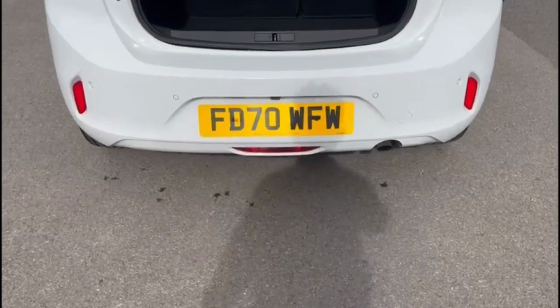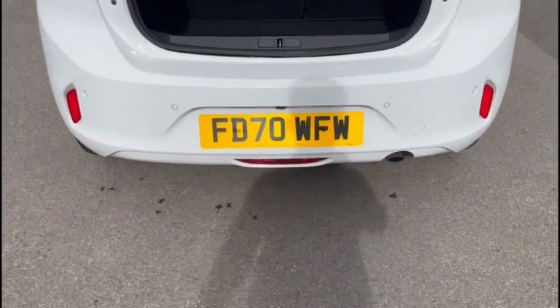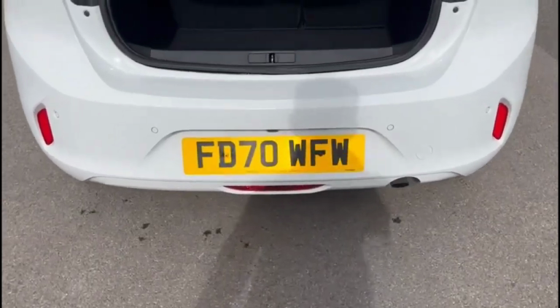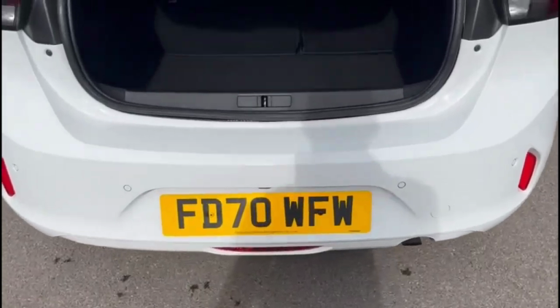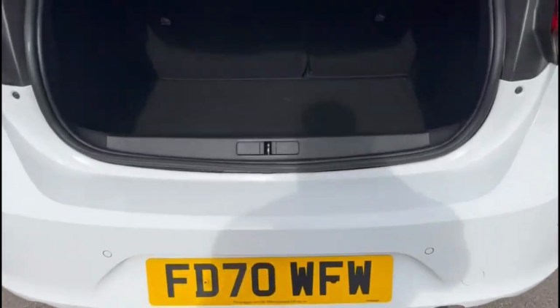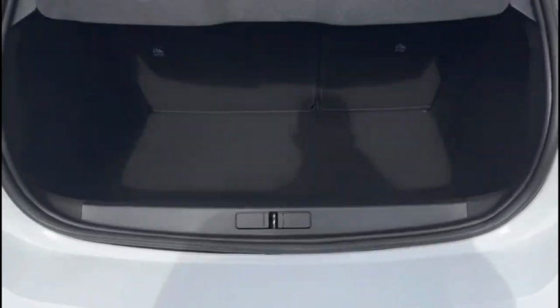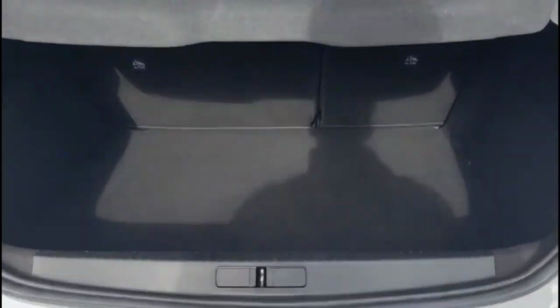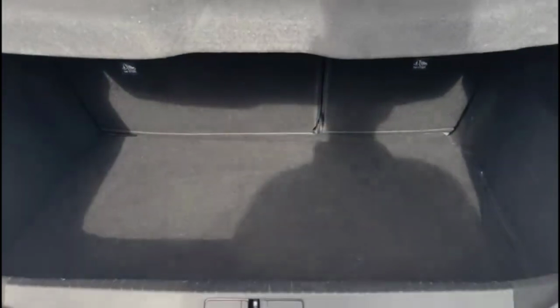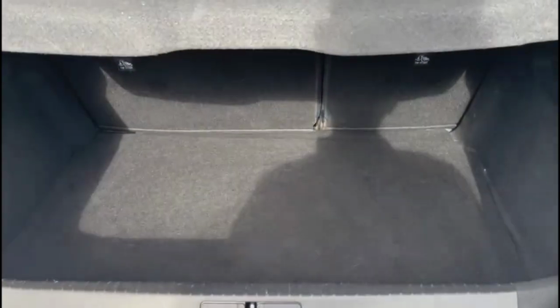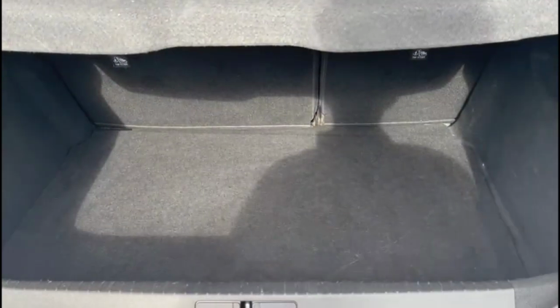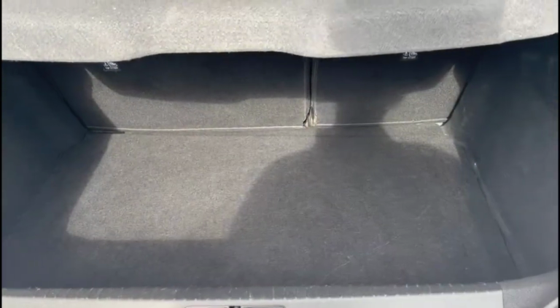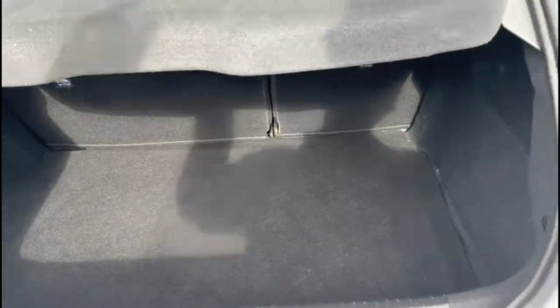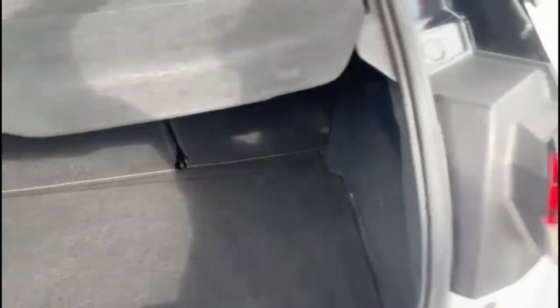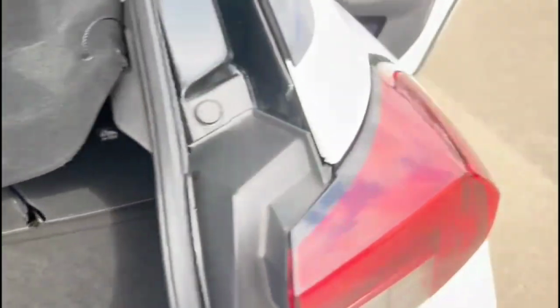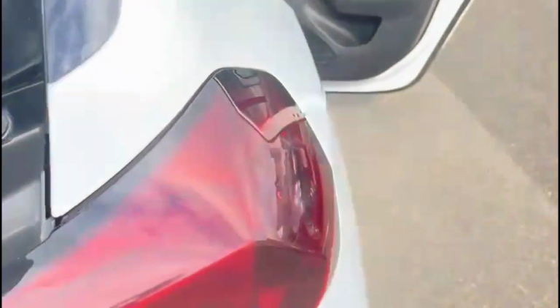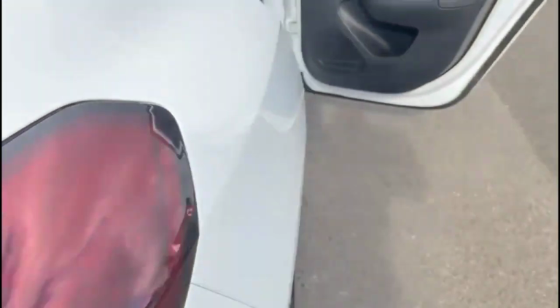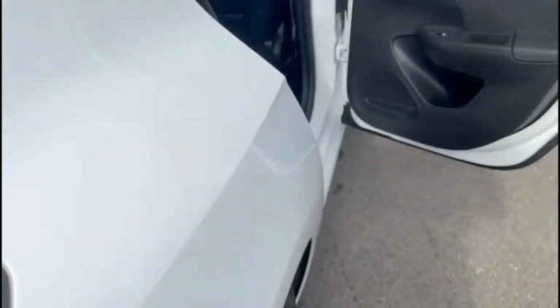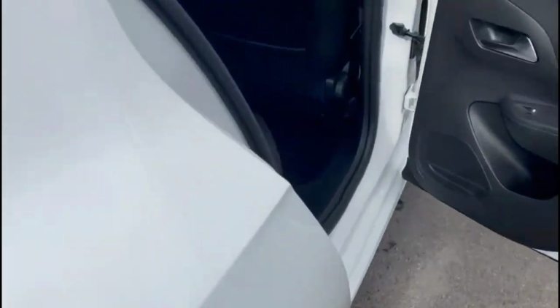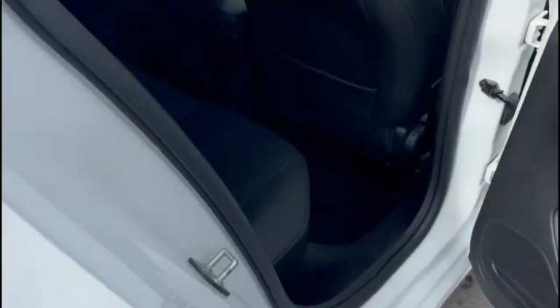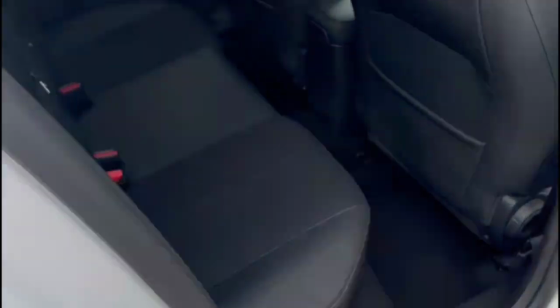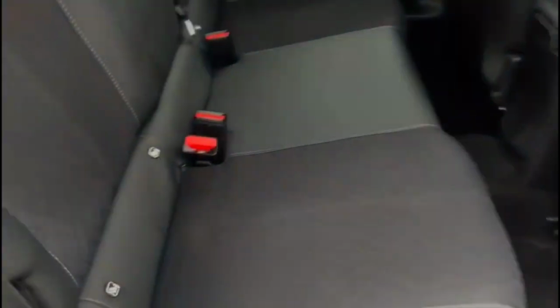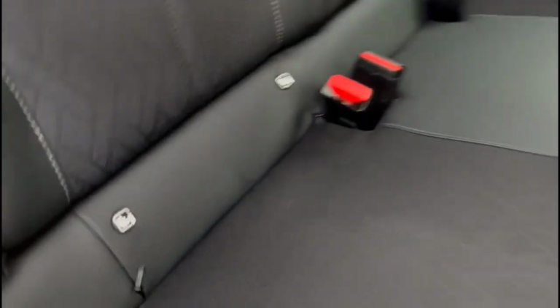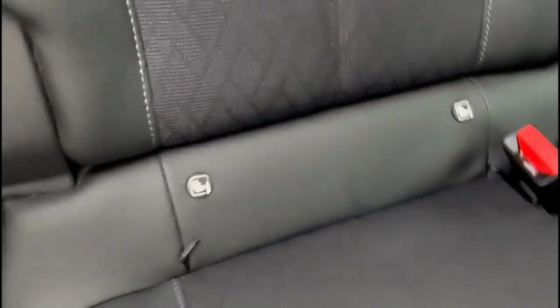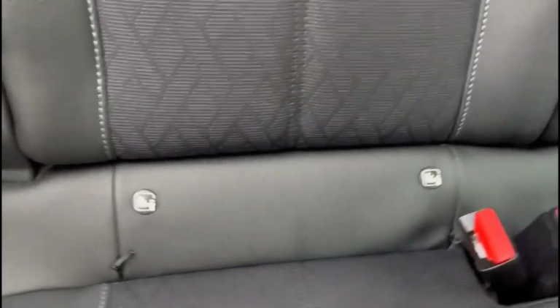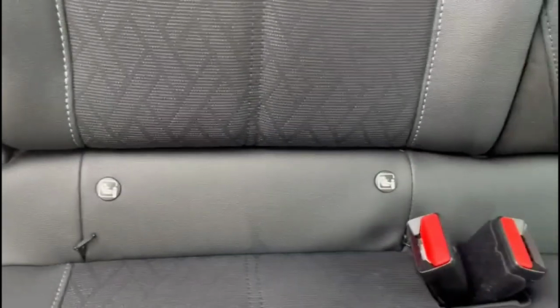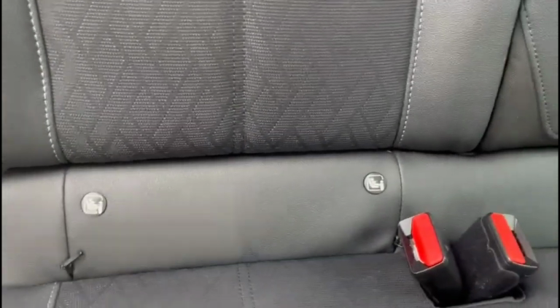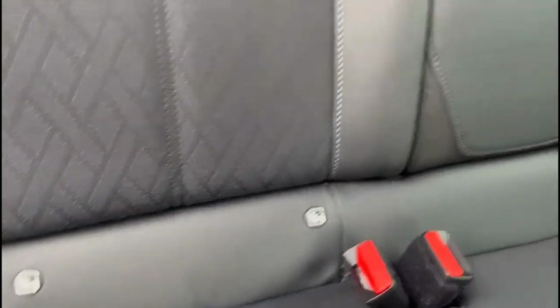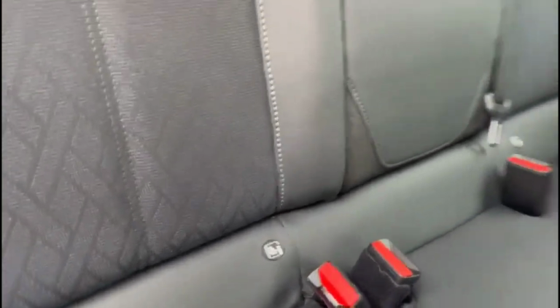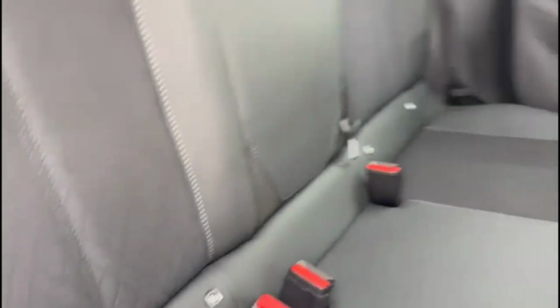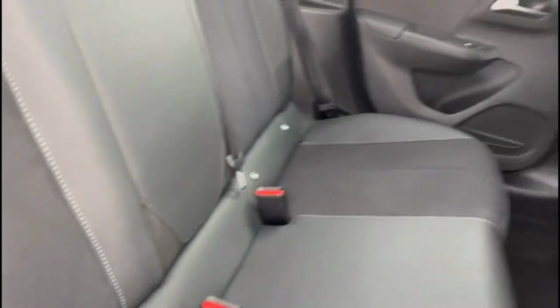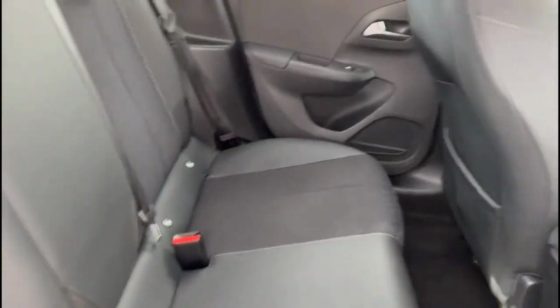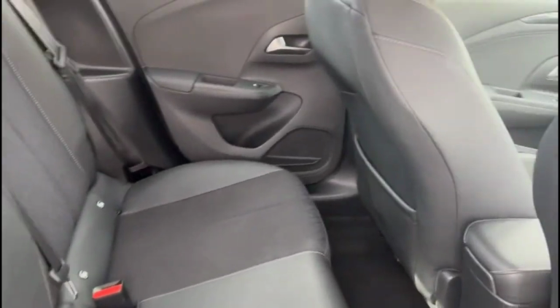With the tailgate open there's a very spacious boot. Inside the rear, contrasting grey part leather with ISOFIX provision on the outer rear seats.